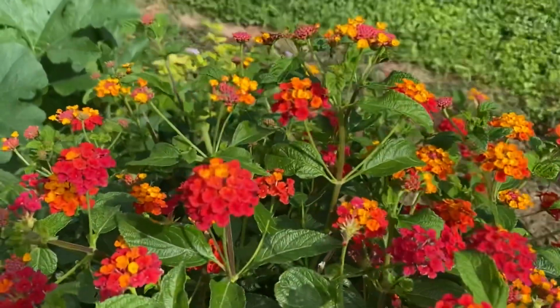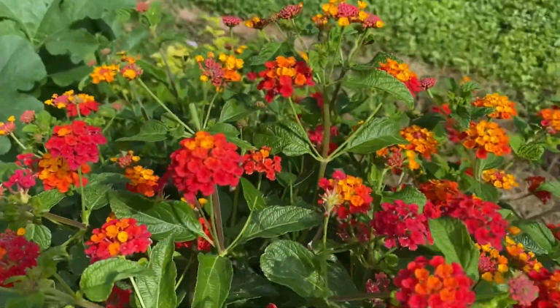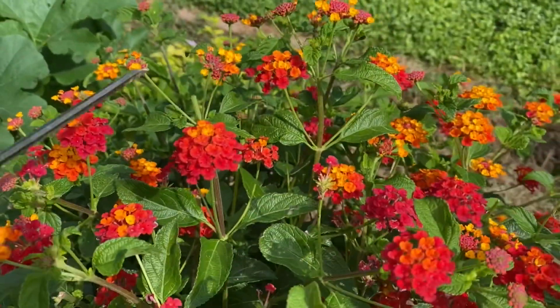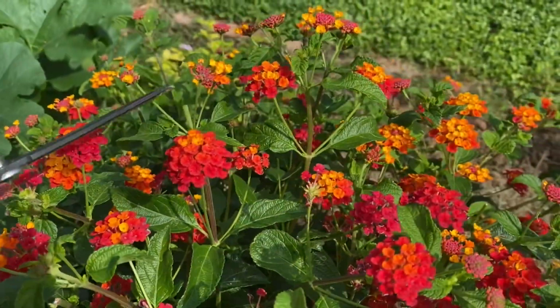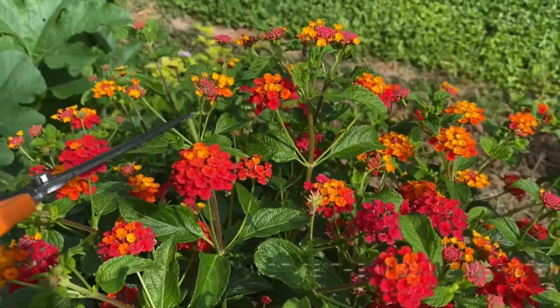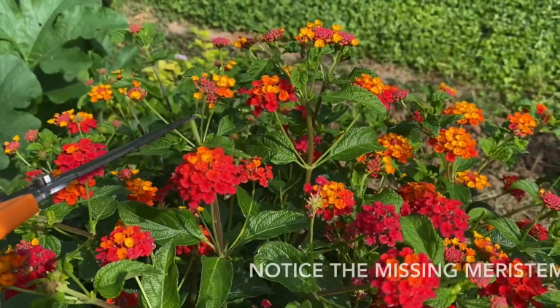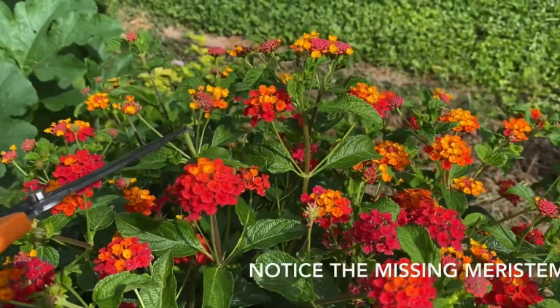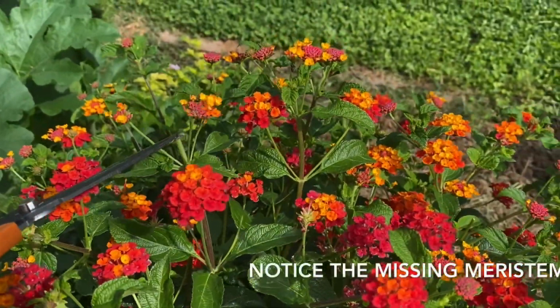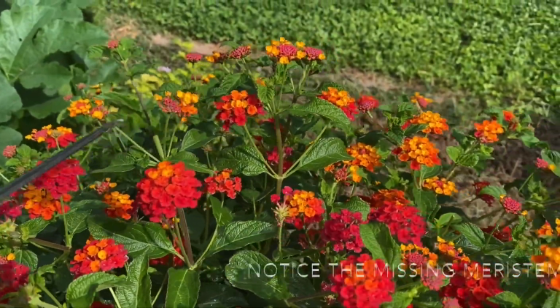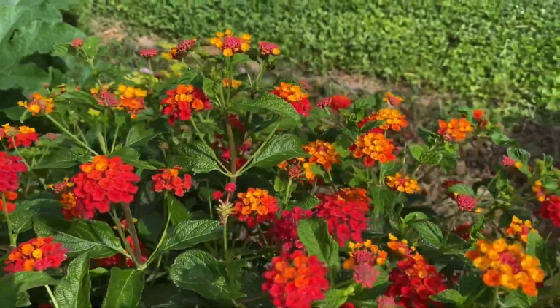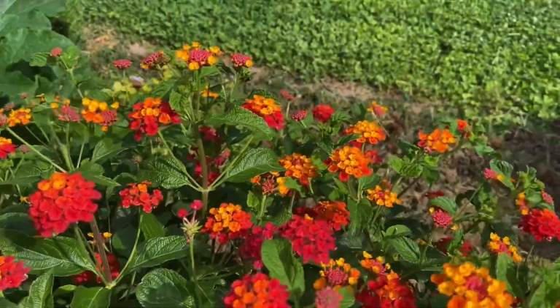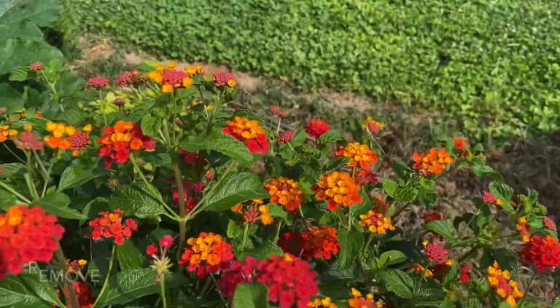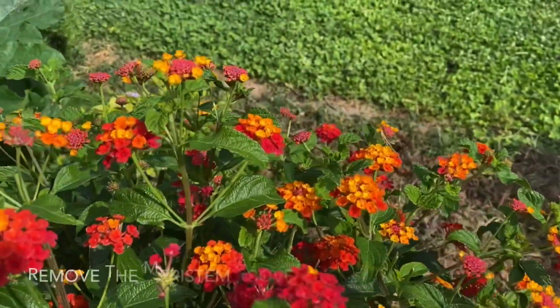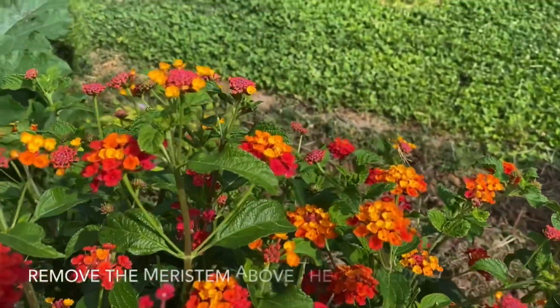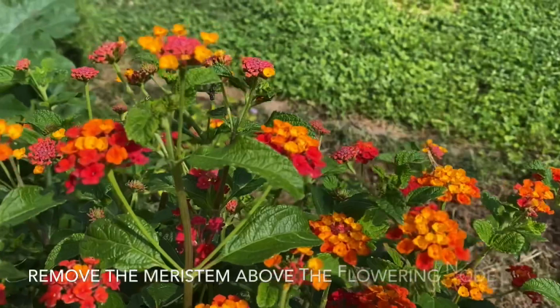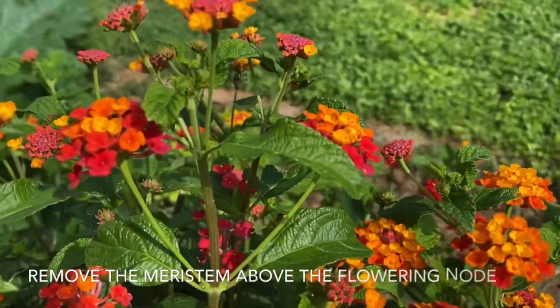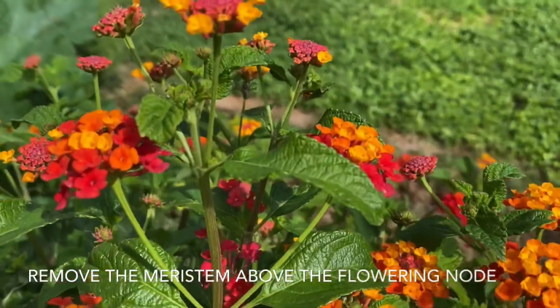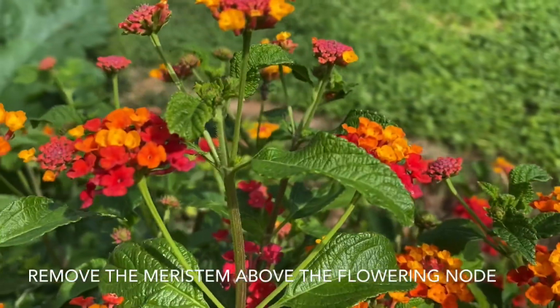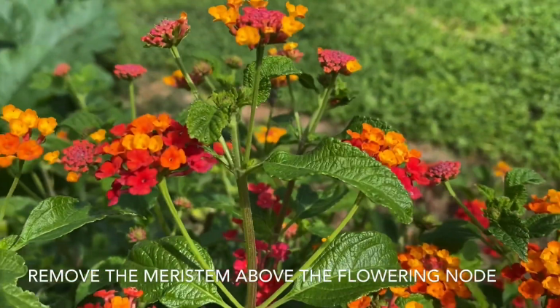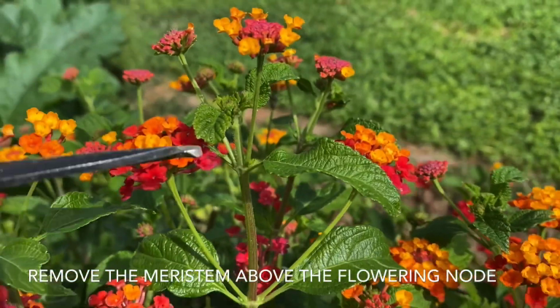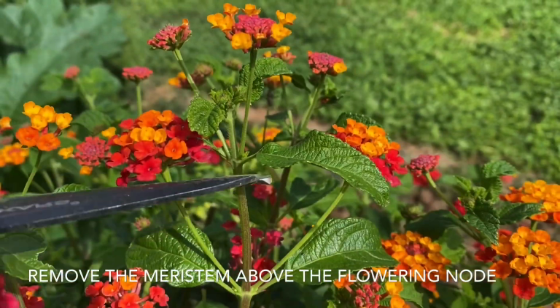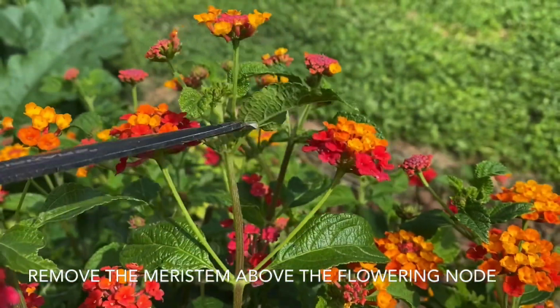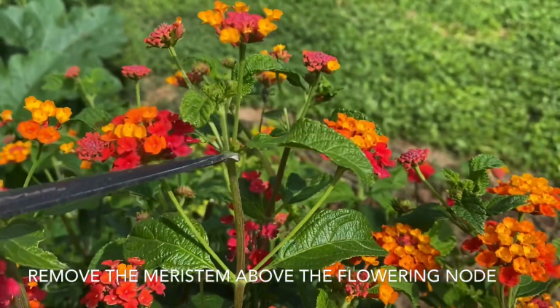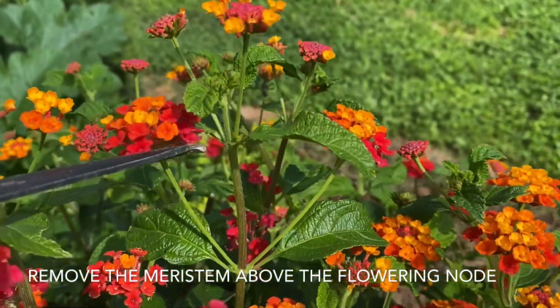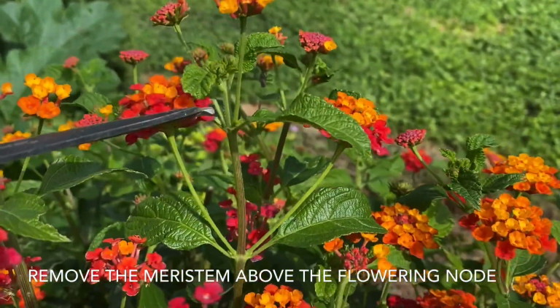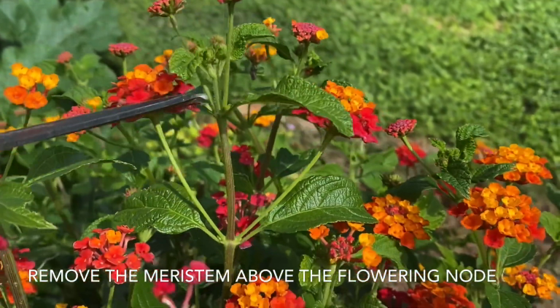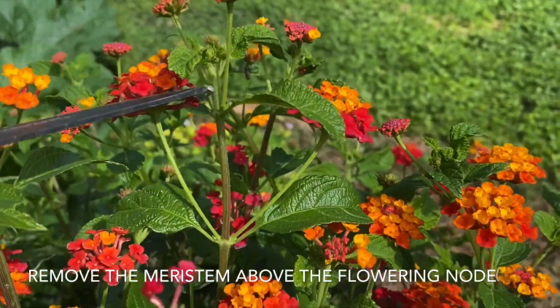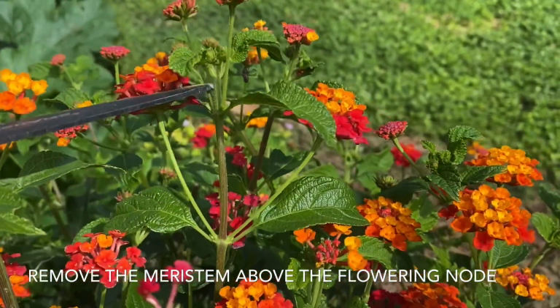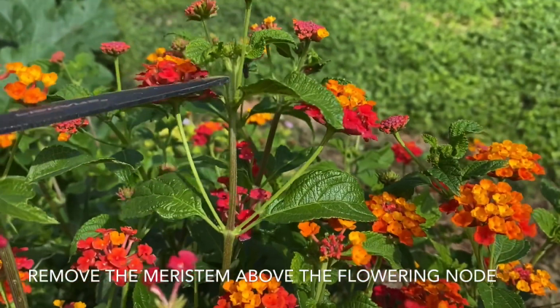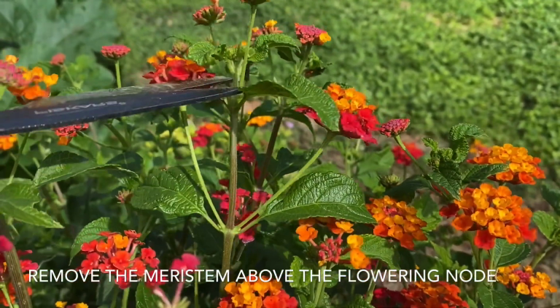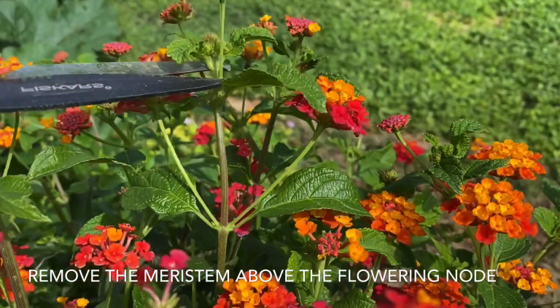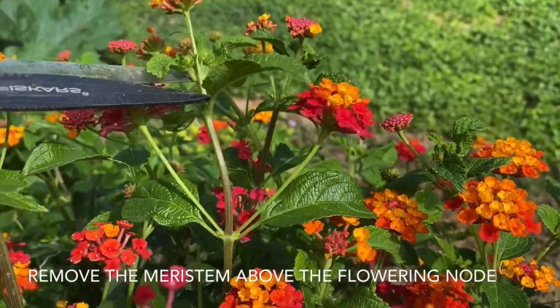What we're going to be doing is cutting off meristems. You notice right here, I've cut off a meristem. See the center branch sticking out above the flowering node — I'm going to cut that off.